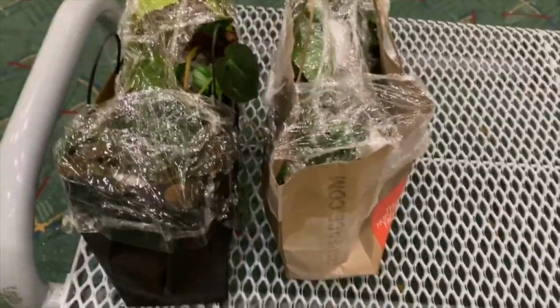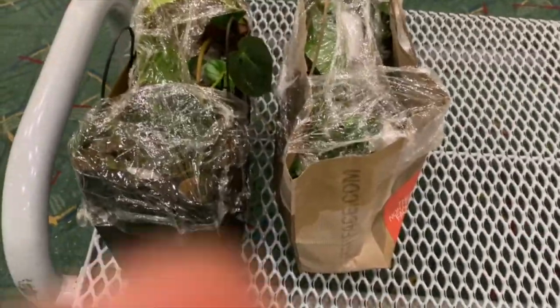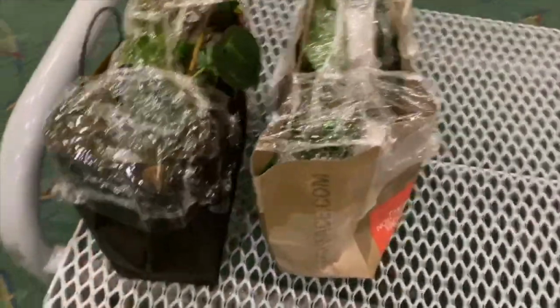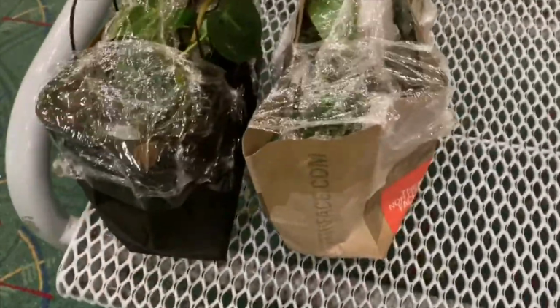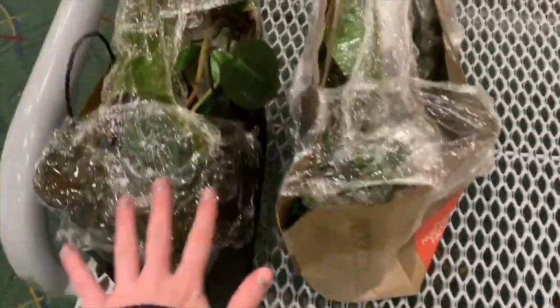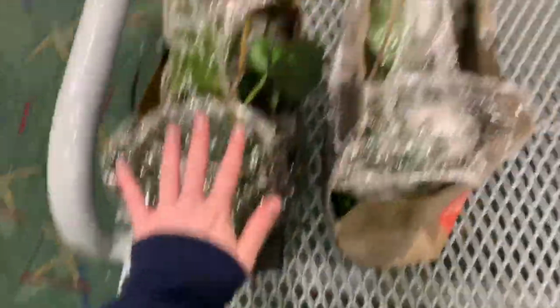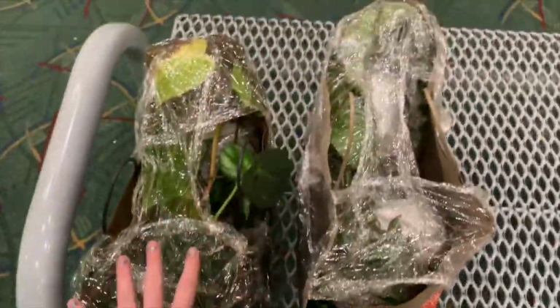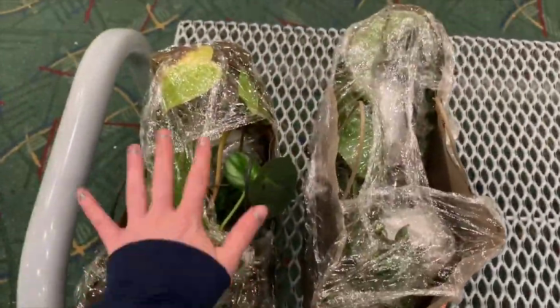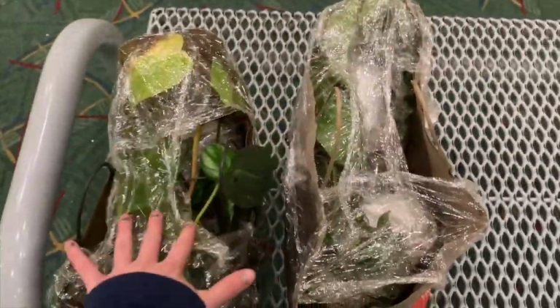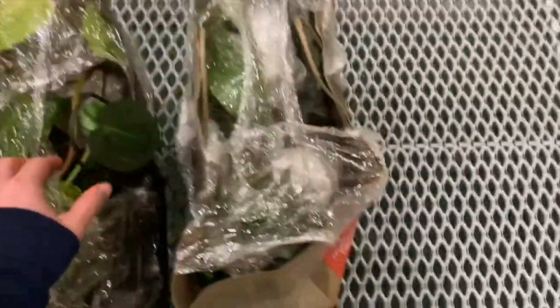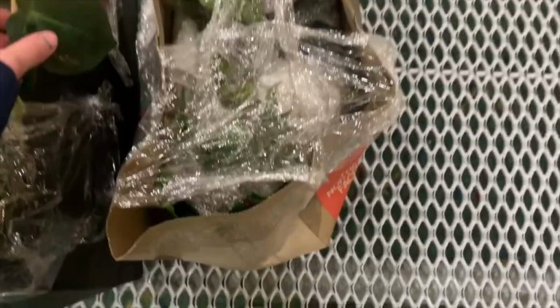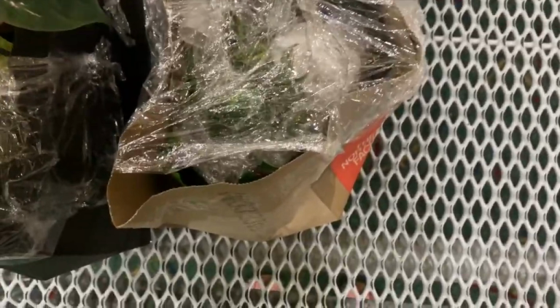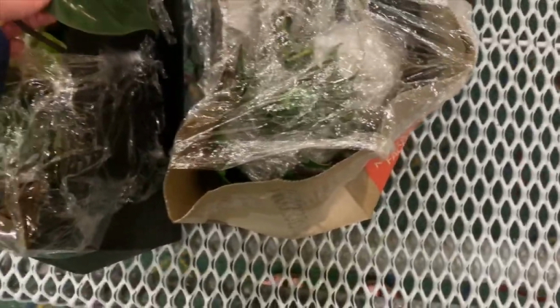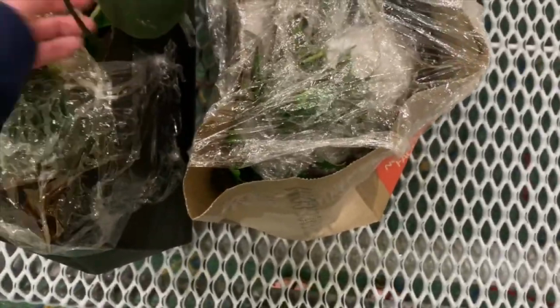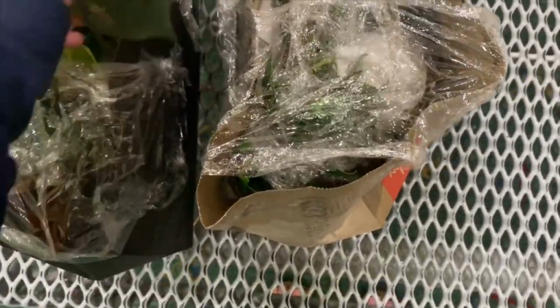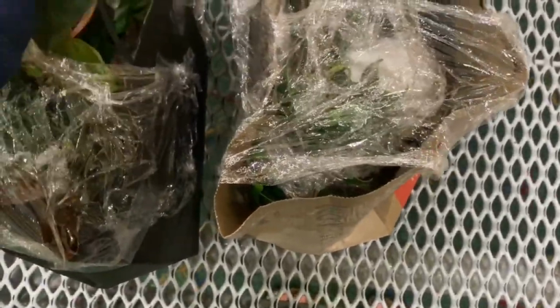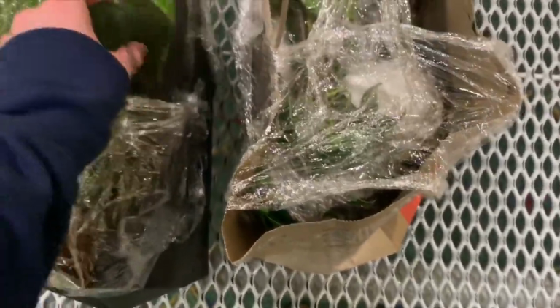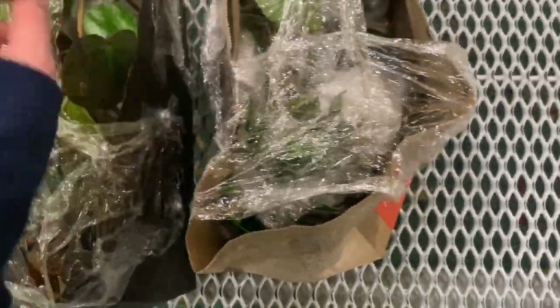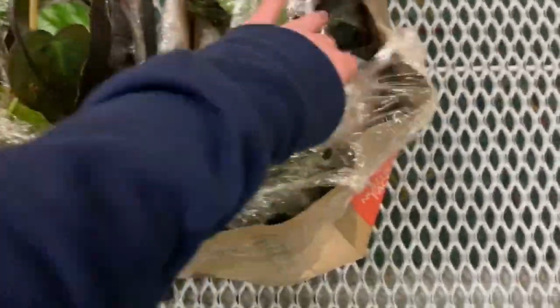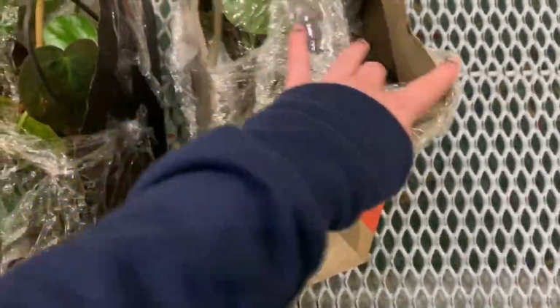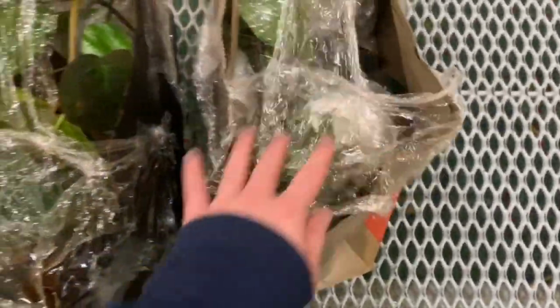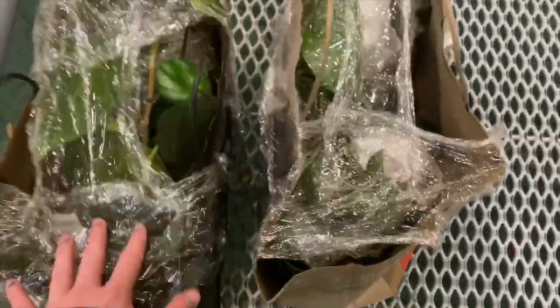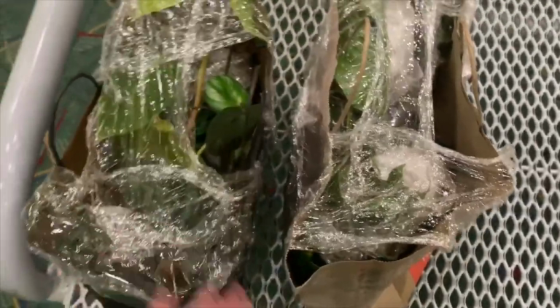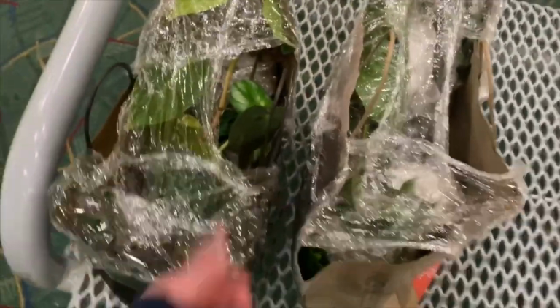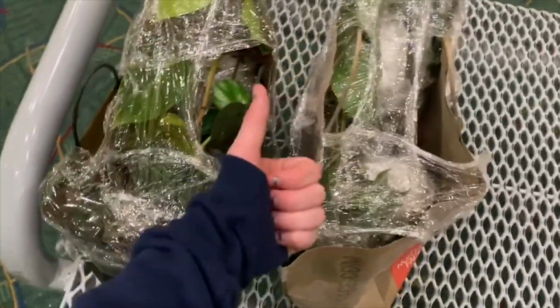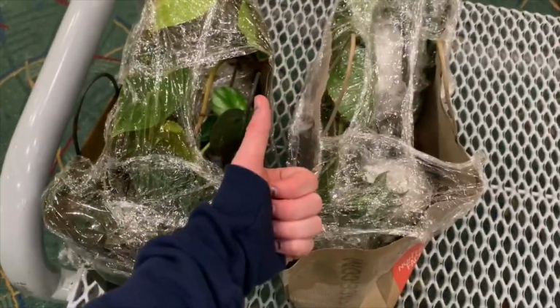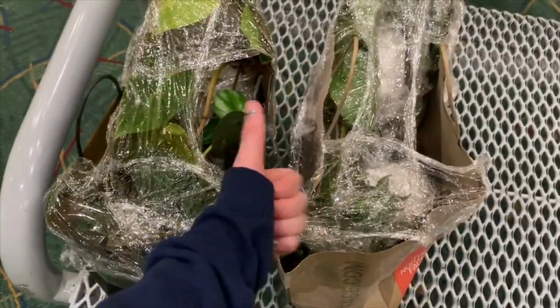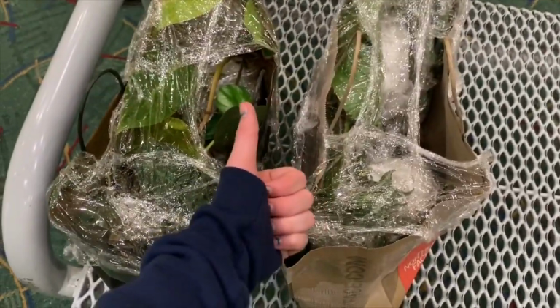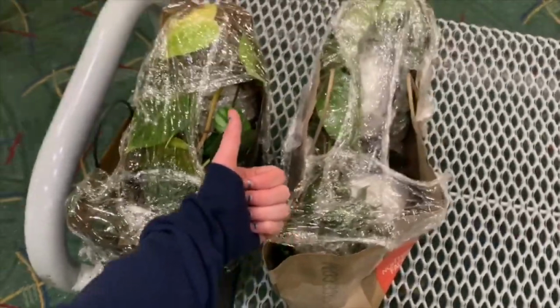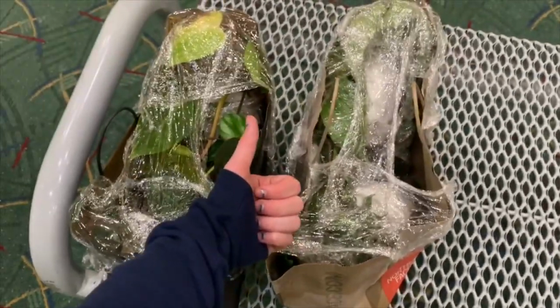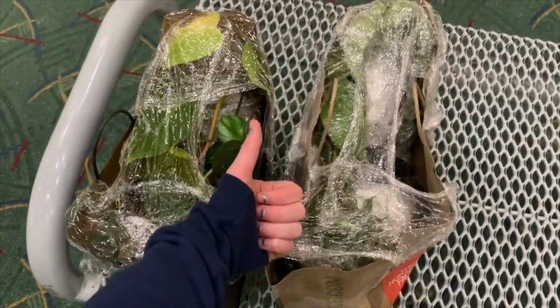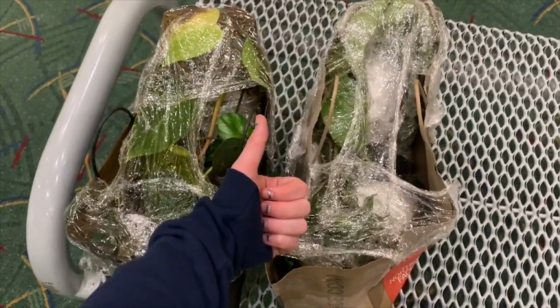I got all 16 of my plants through TSA! They did look through them for just a second to make sure there wasn't anything like weed in there, but yeah — we did it! 16 plants through TSA, ready to go home.